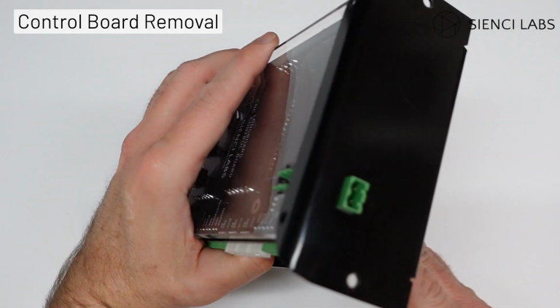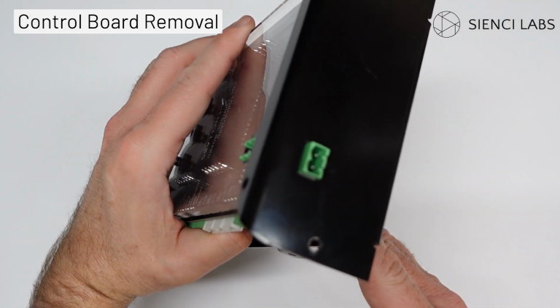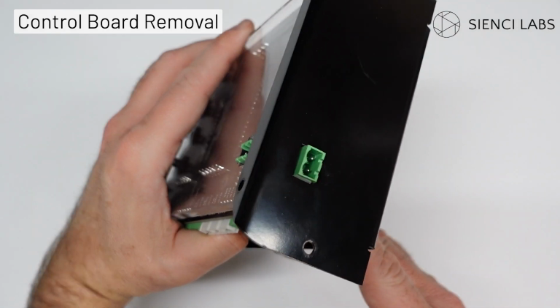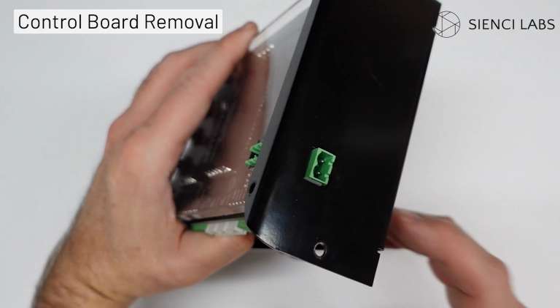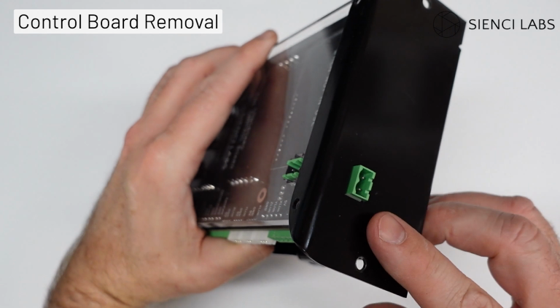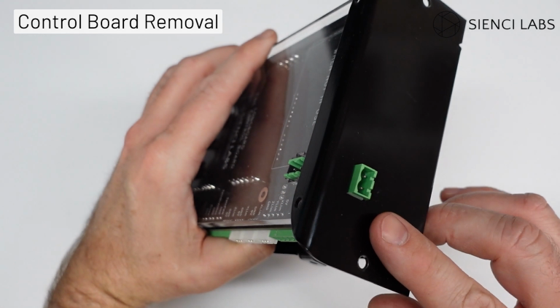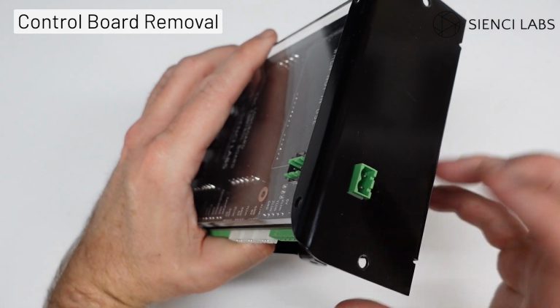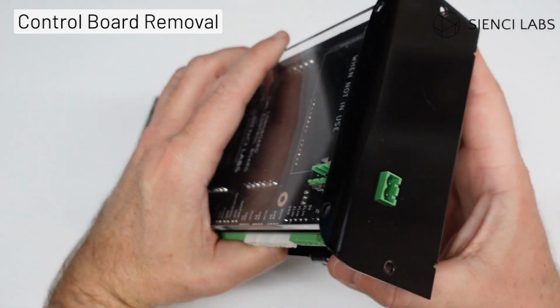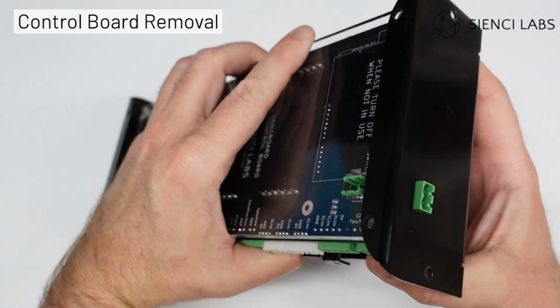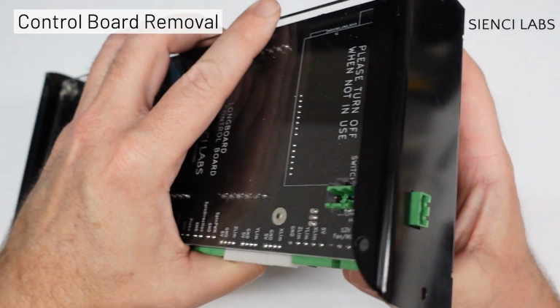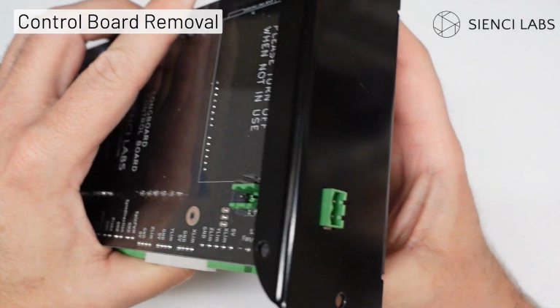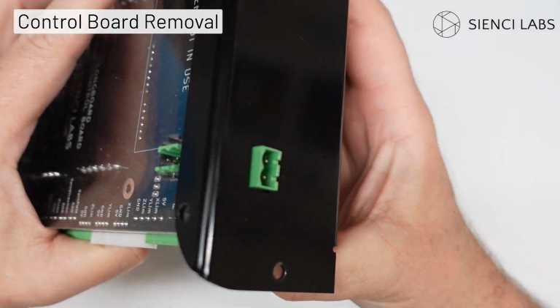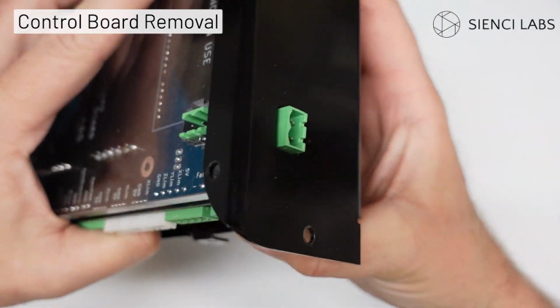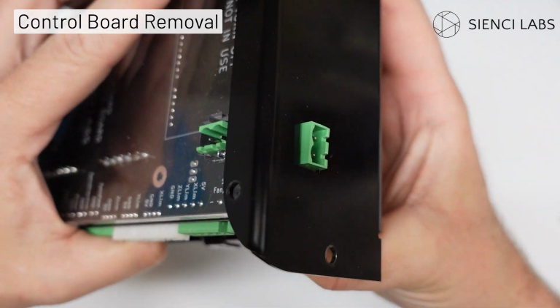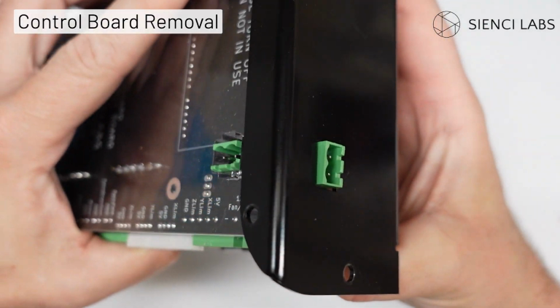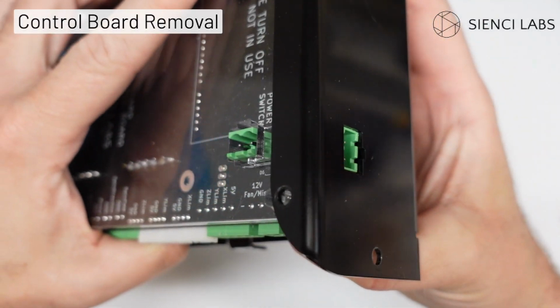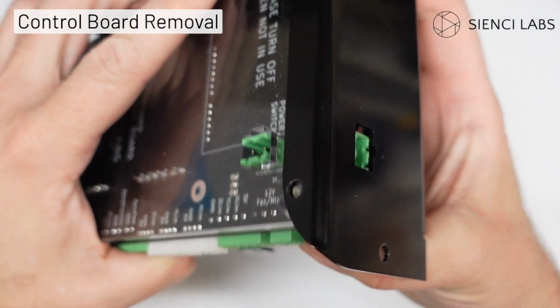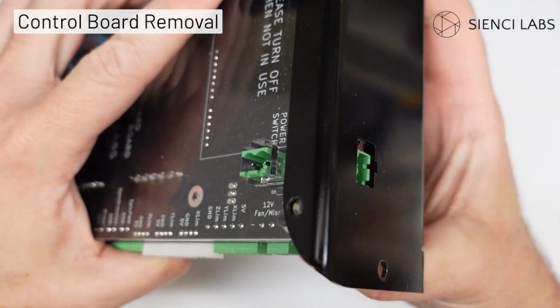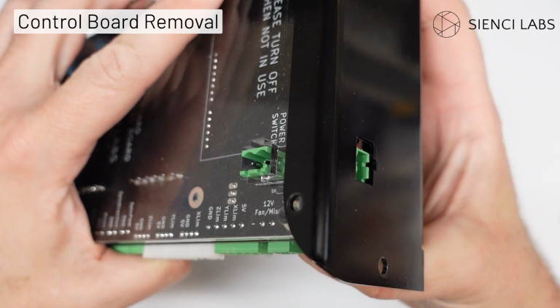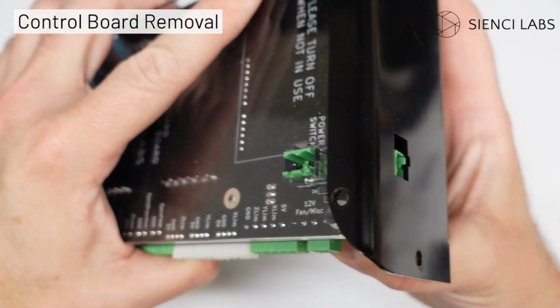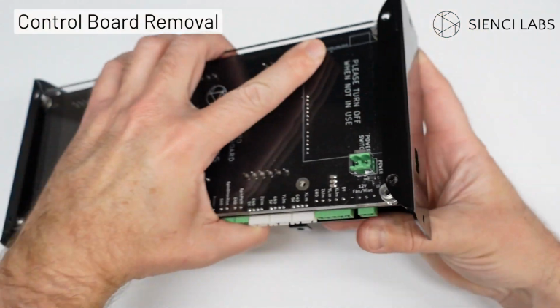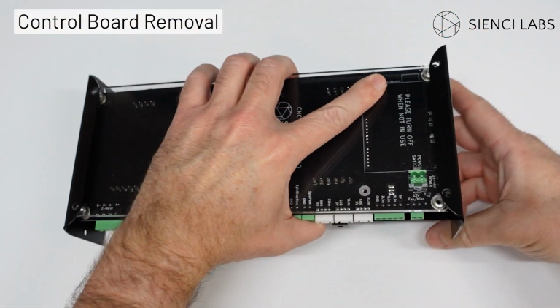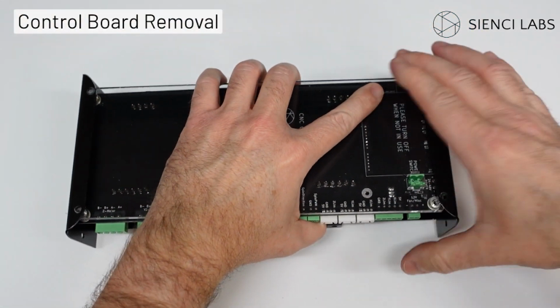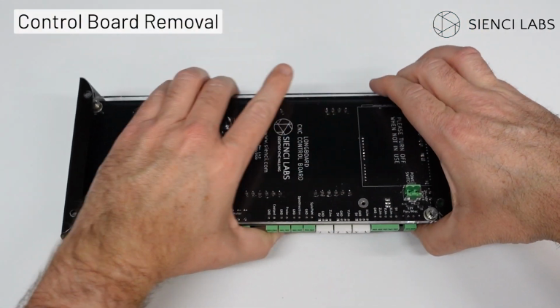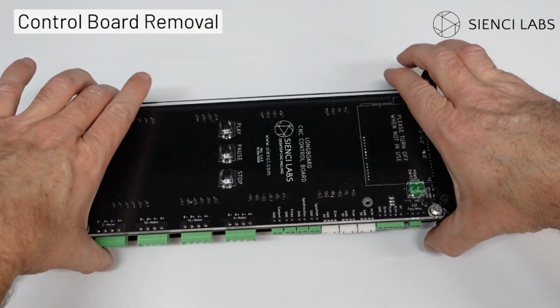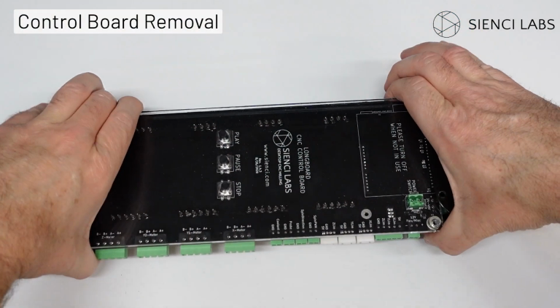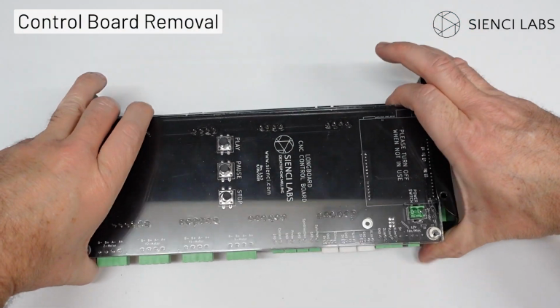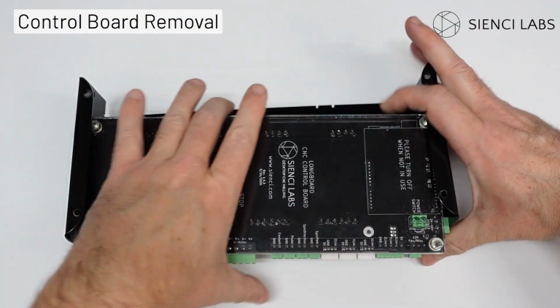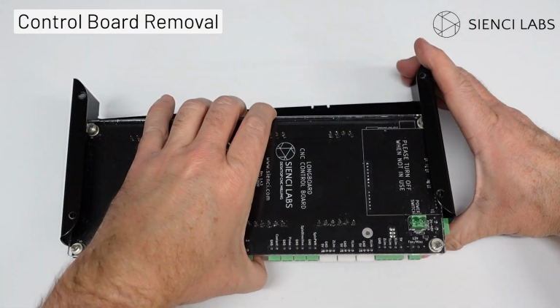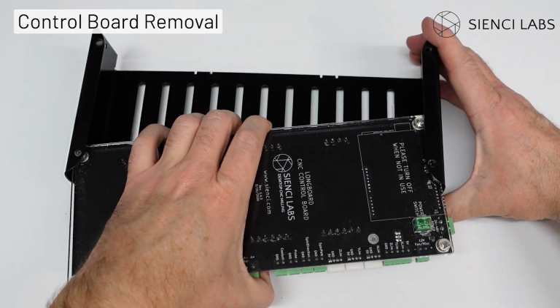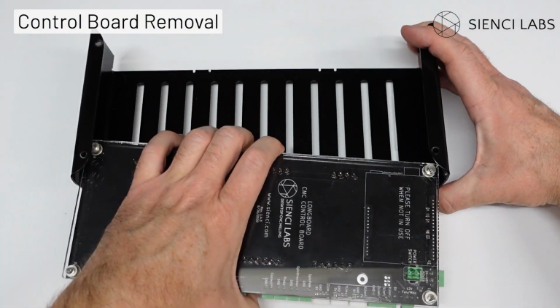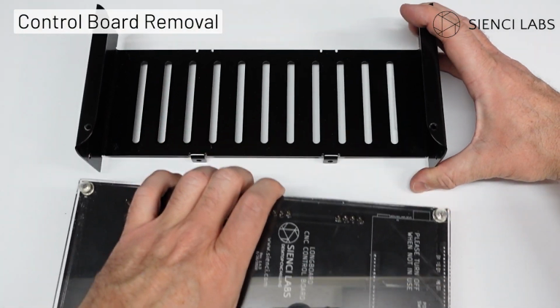With the sides of the housing removed and placed to one side, we can focus on removing the control board. Slide the housing to one side to free the connector from the housing, then slide the whole assembly out of the housing.